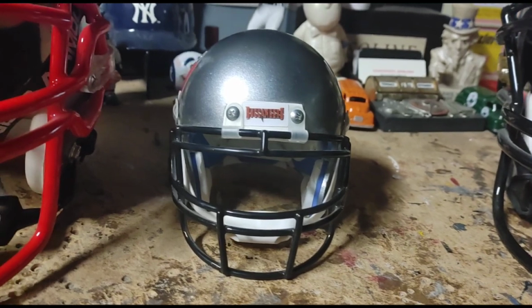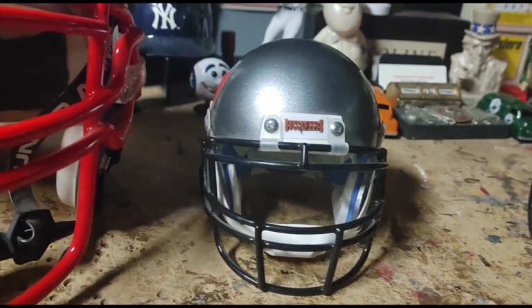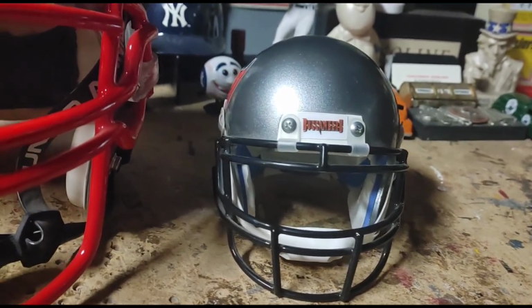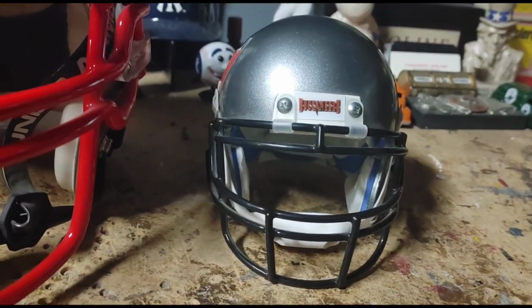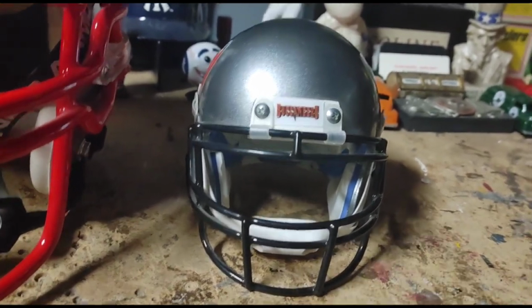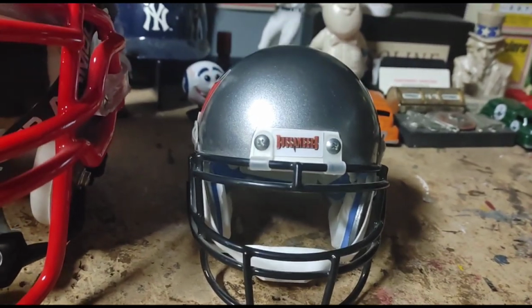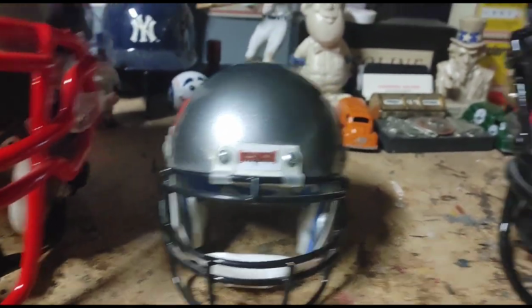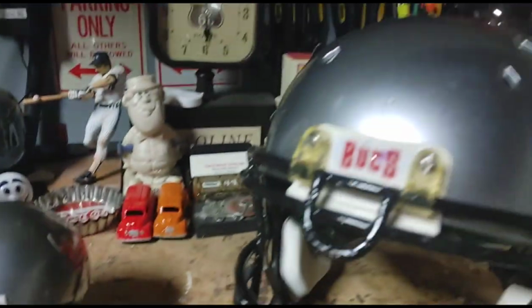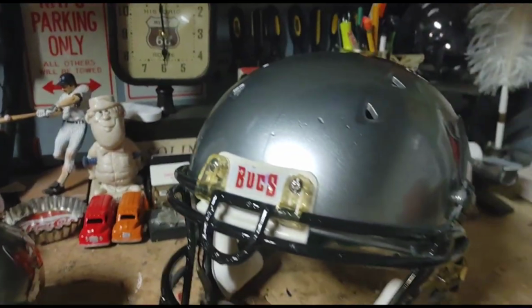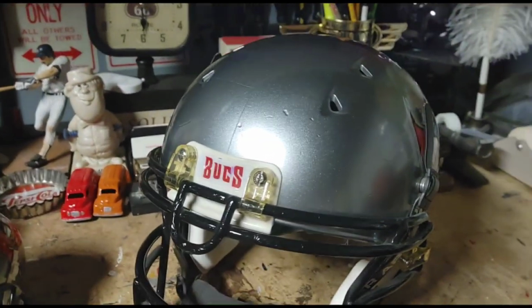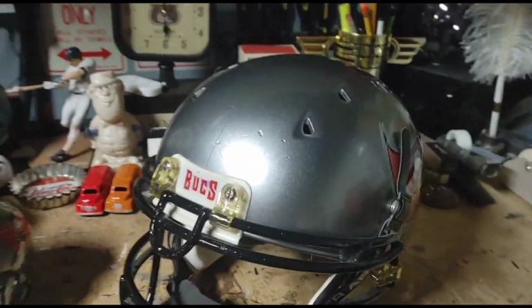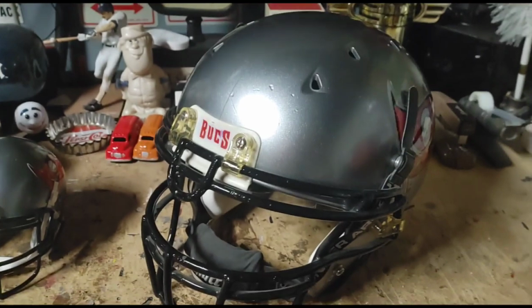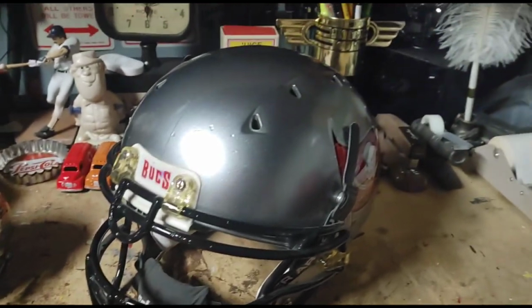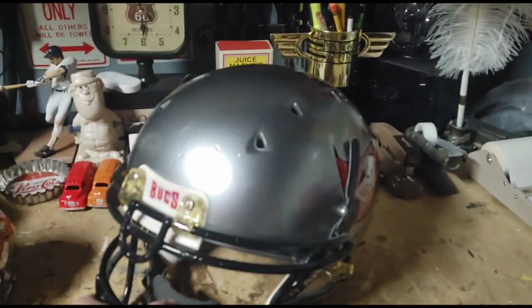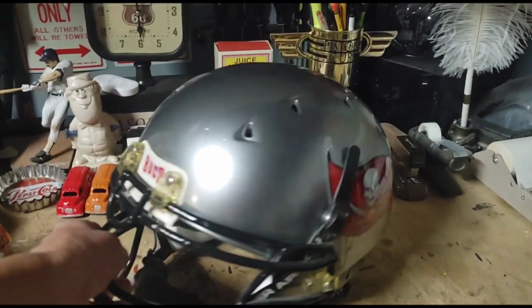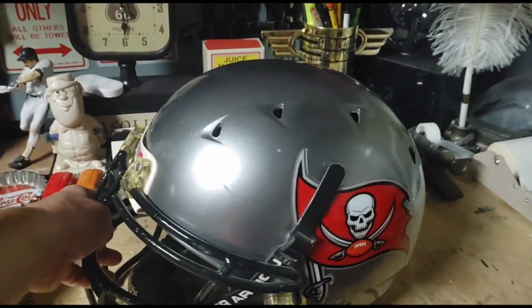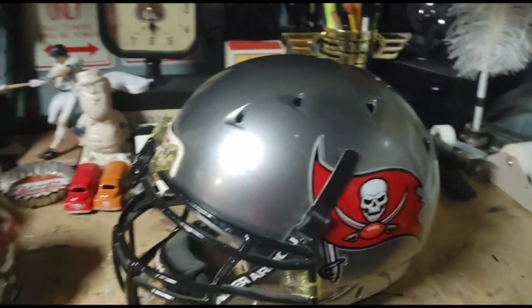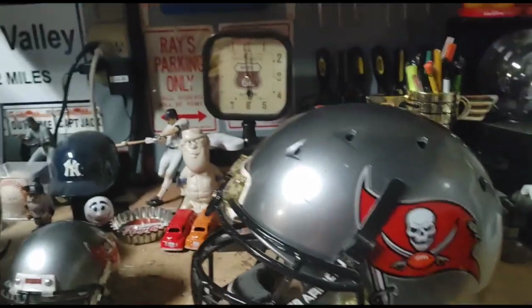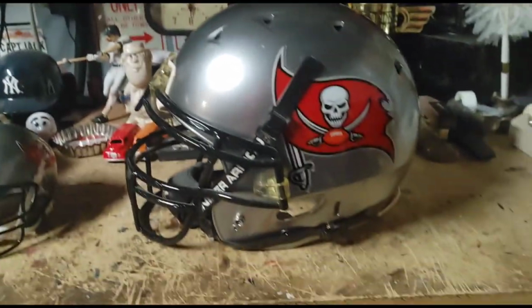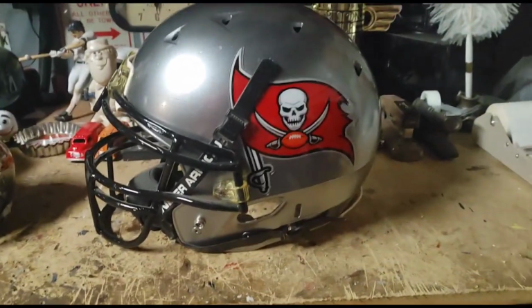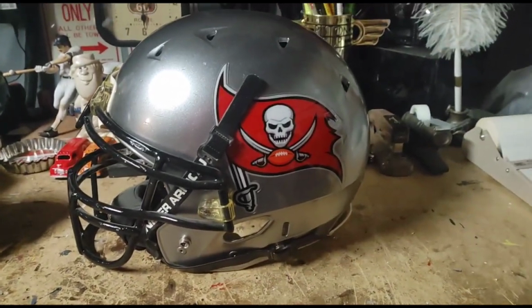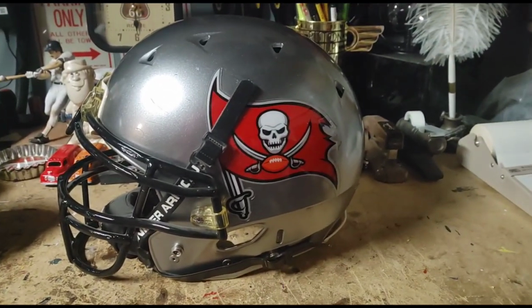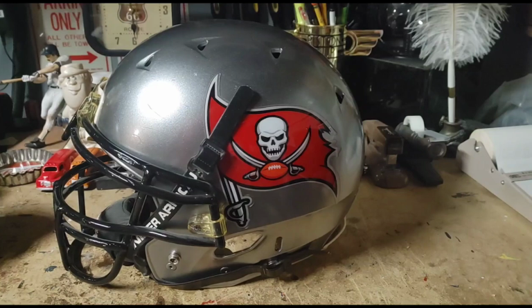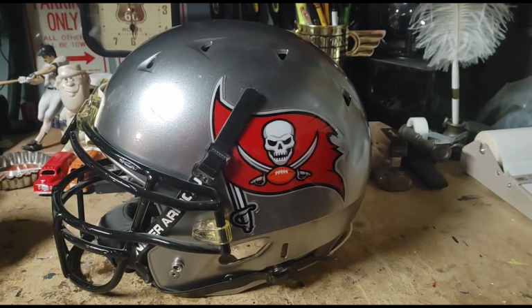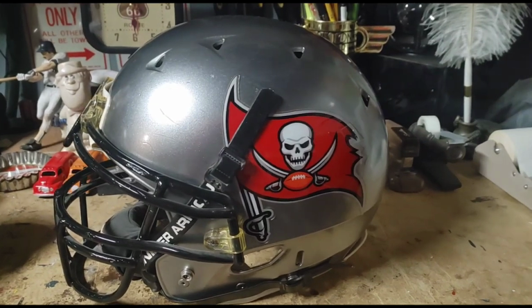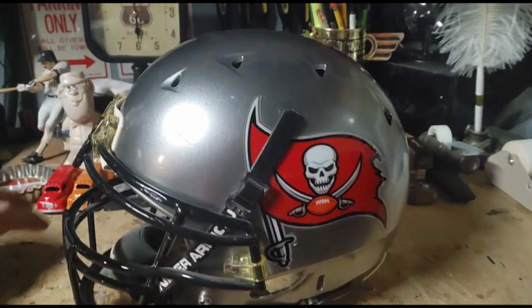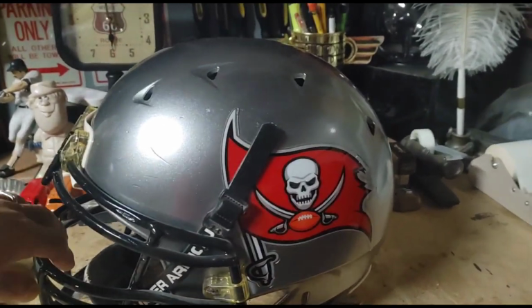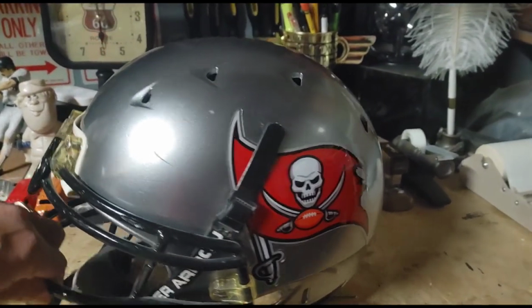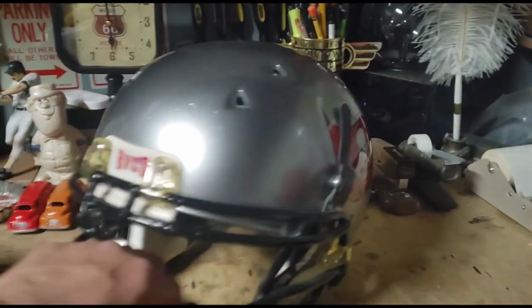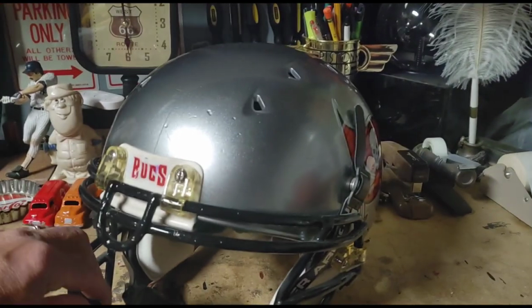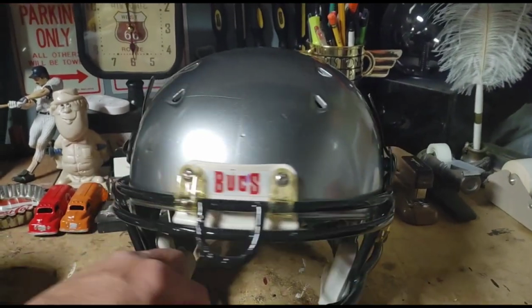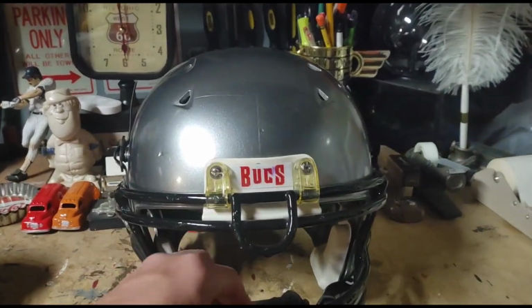If you didn't want the mini size — which would be perfect for a desk or something like that — this is the big size. Same process: I take the helmet, color-match it, and the decals come off eBay like I said. It looks pretty good.